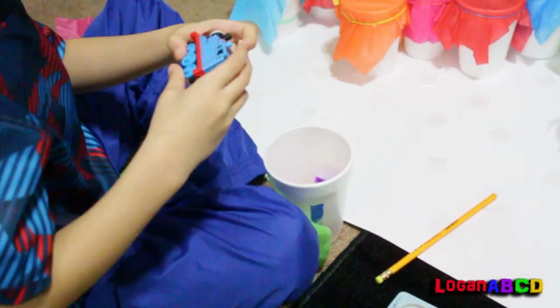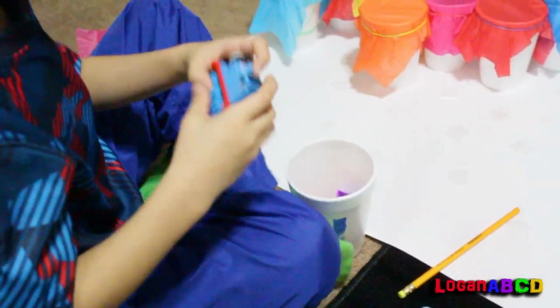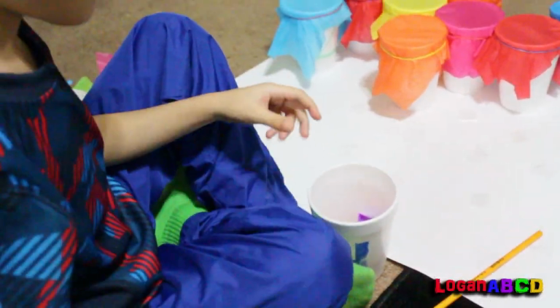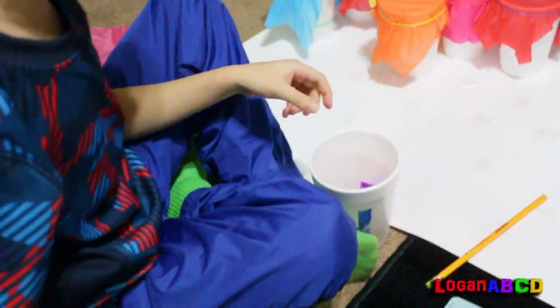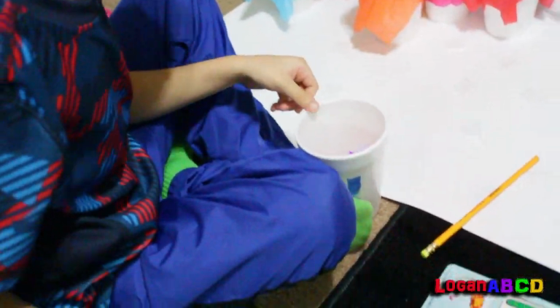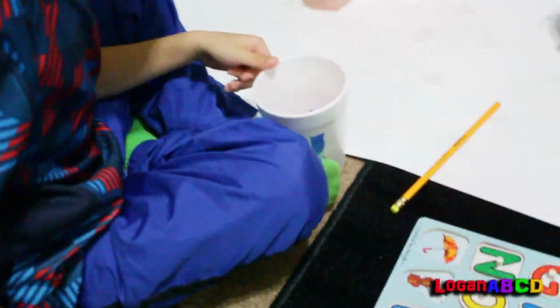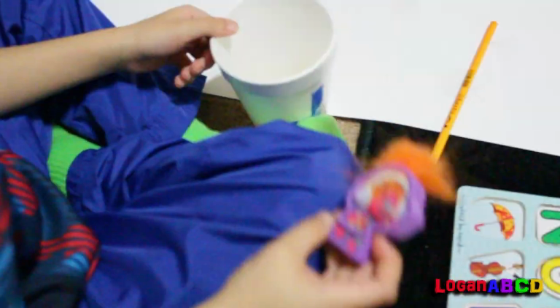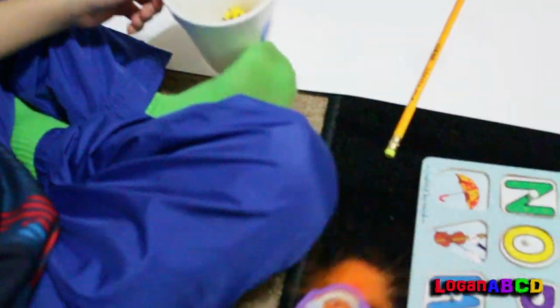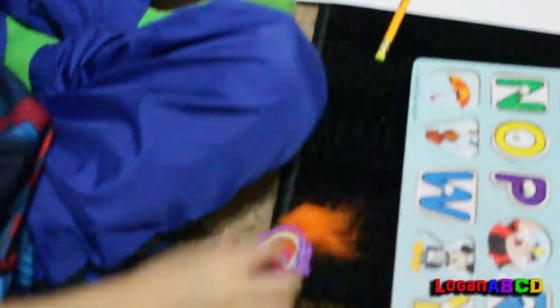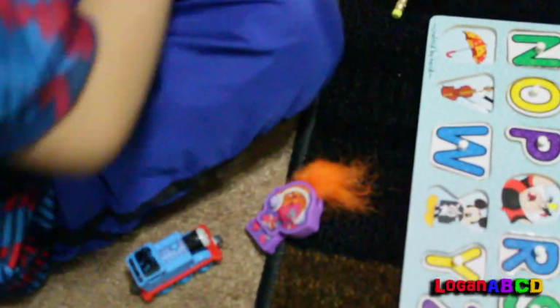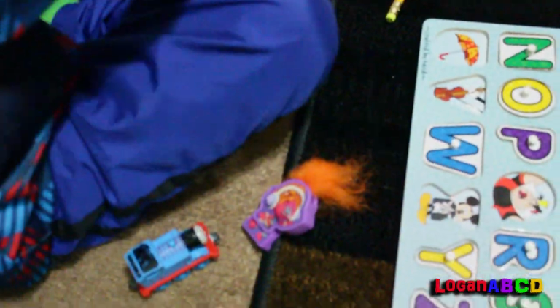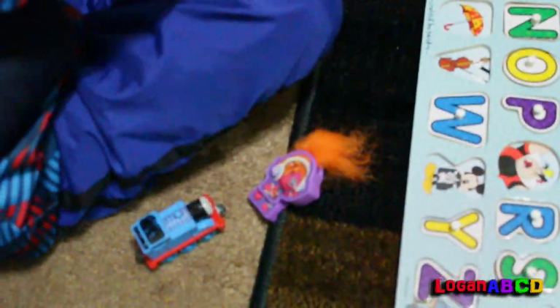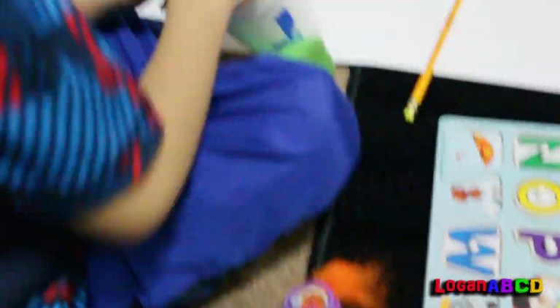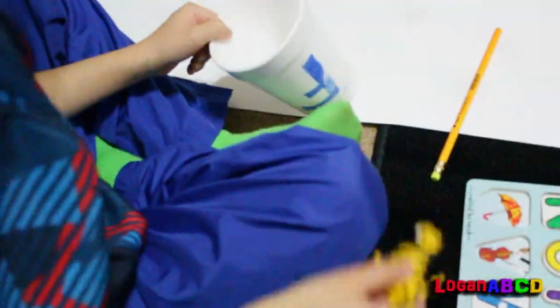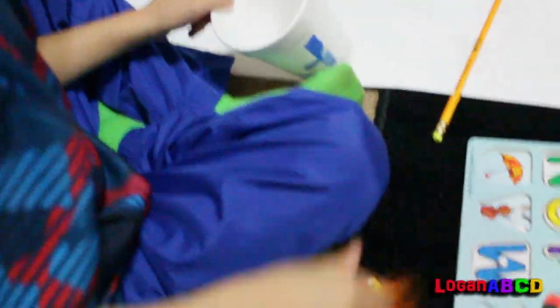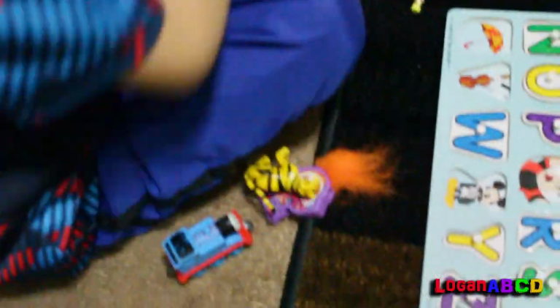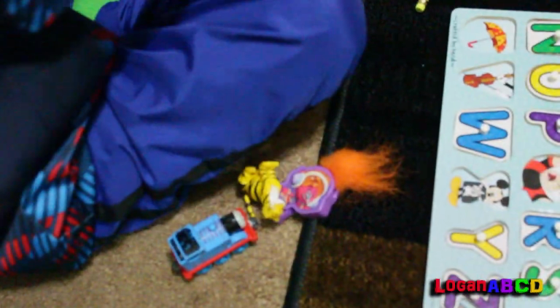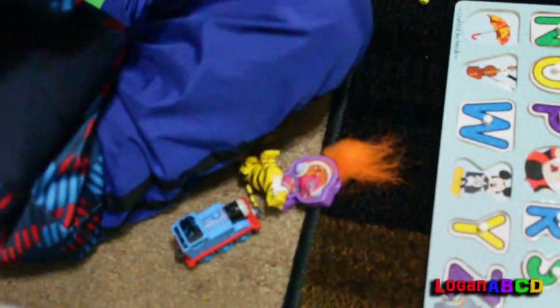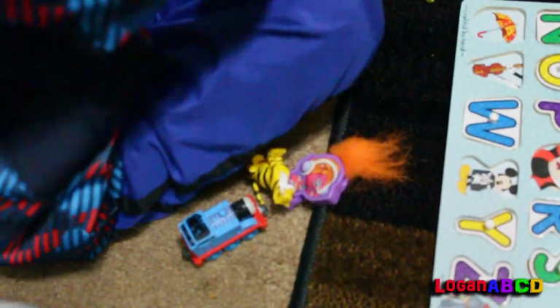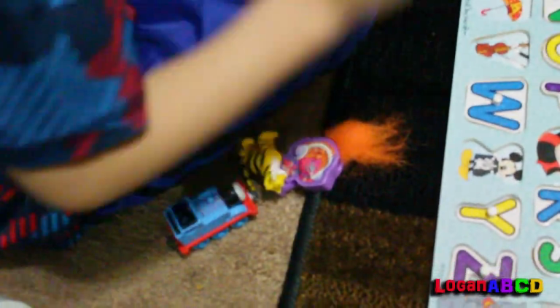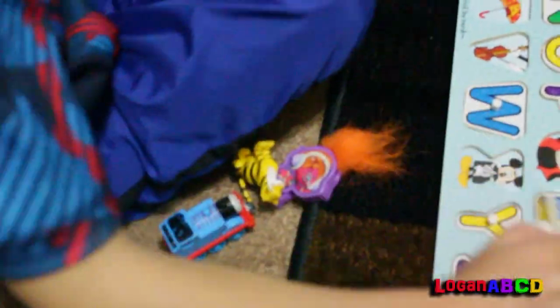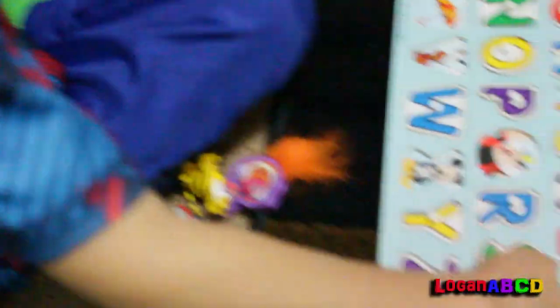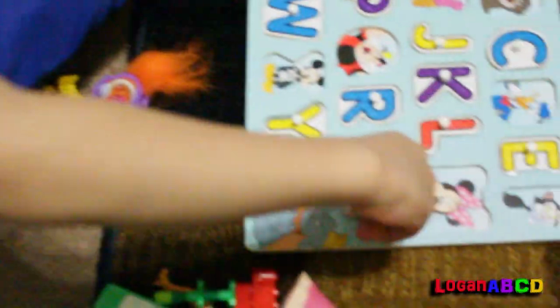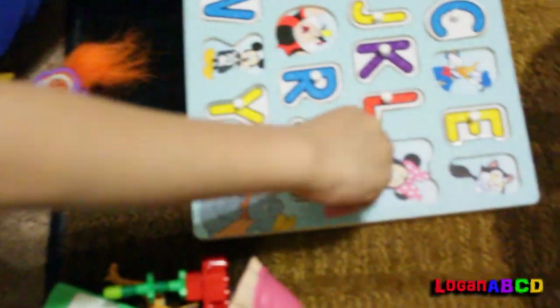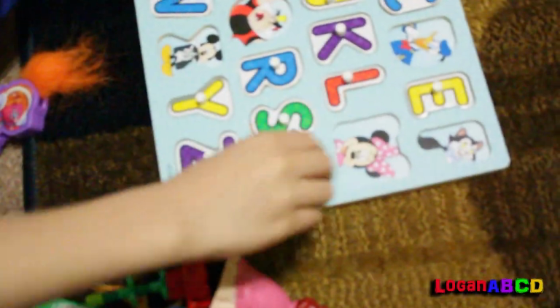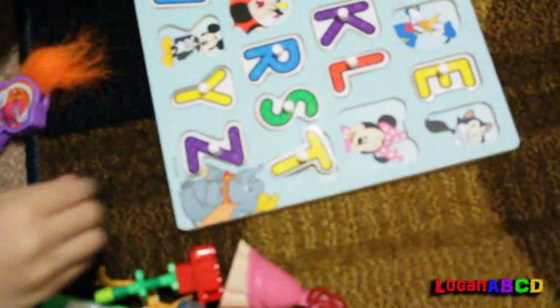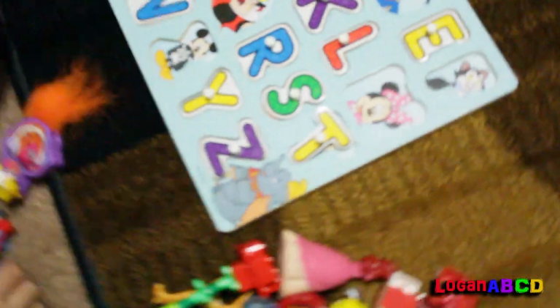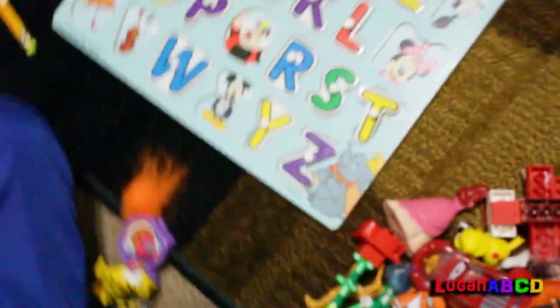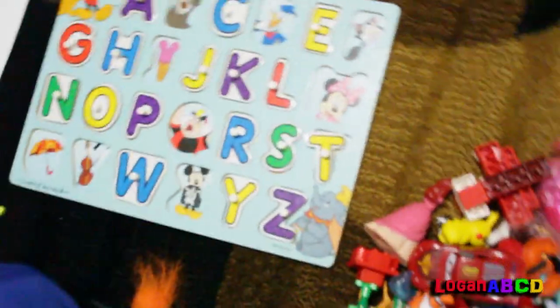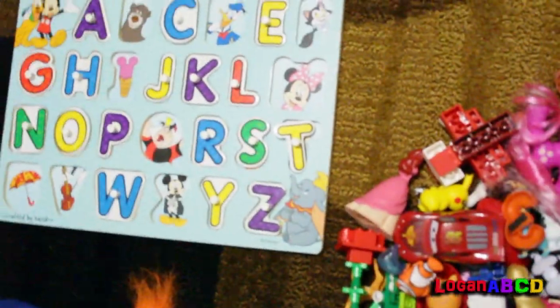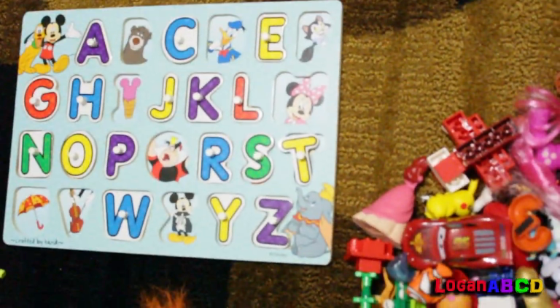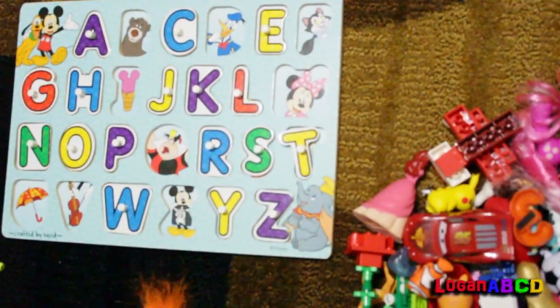Thomas! Troll! And there's a tiger — T for Troll, Tiger, and Thomas!